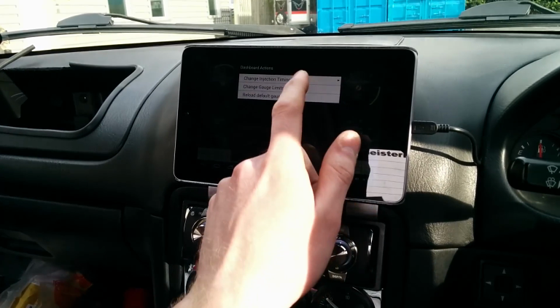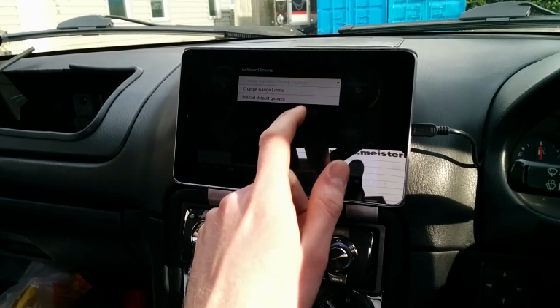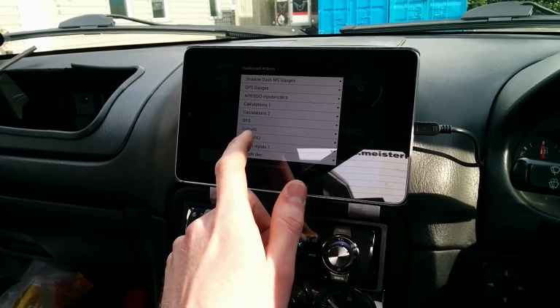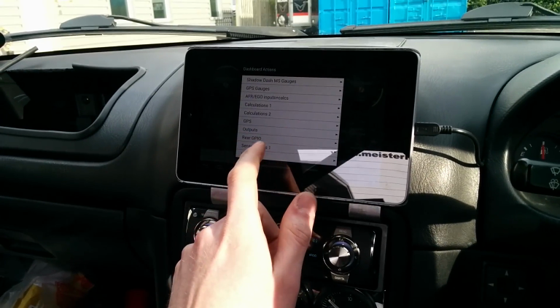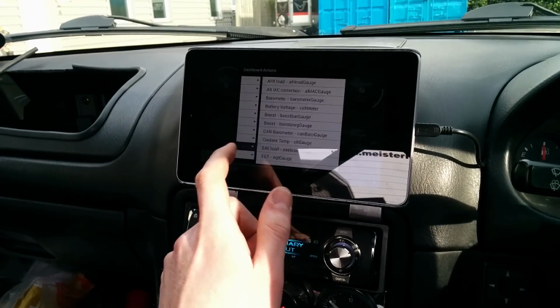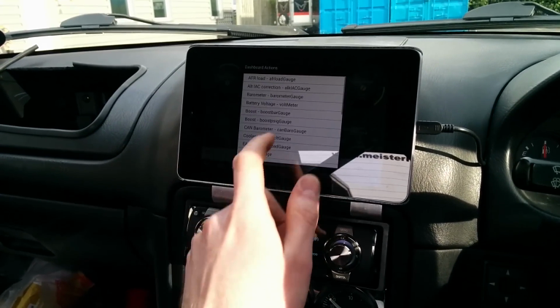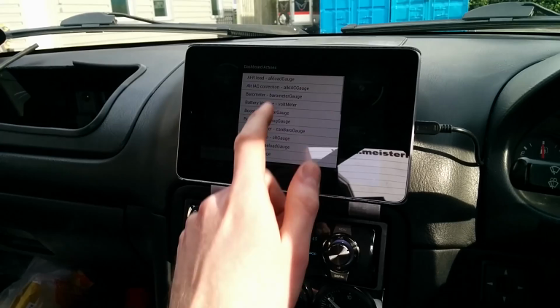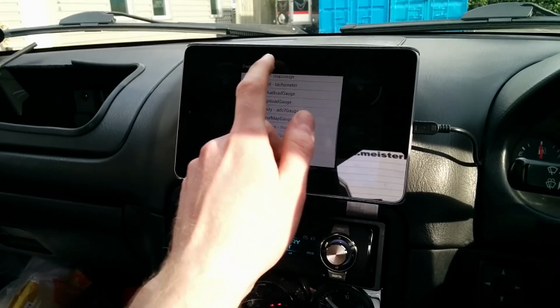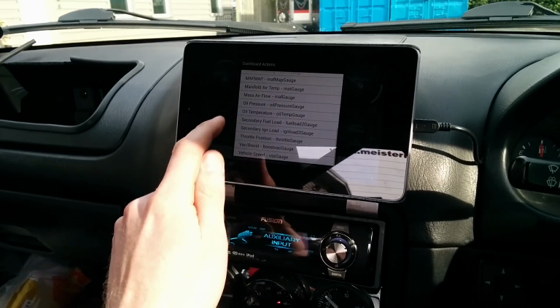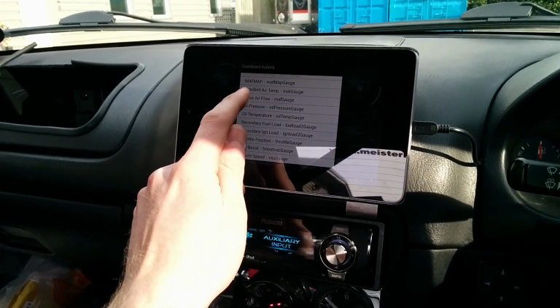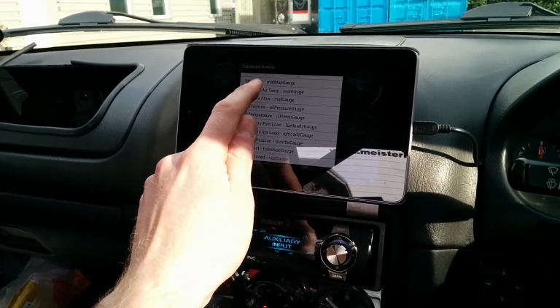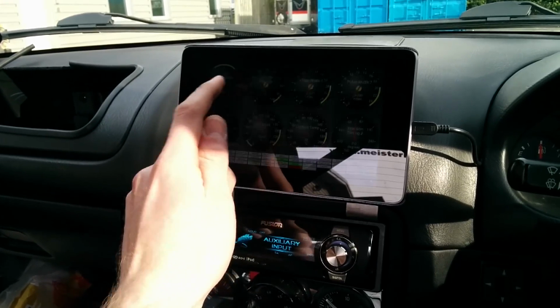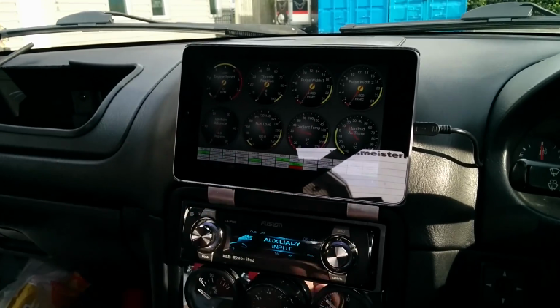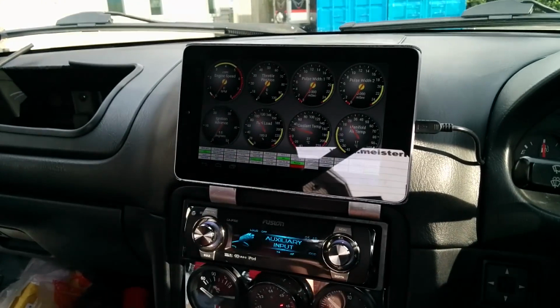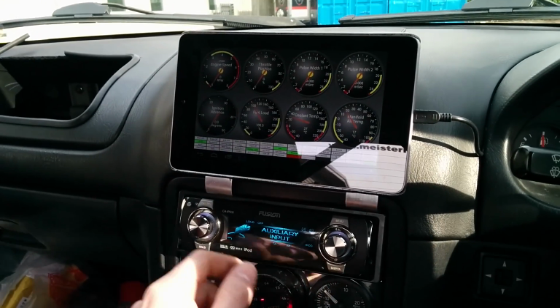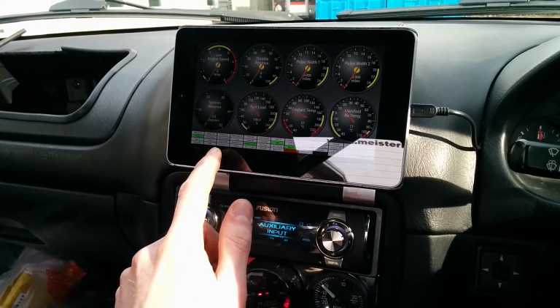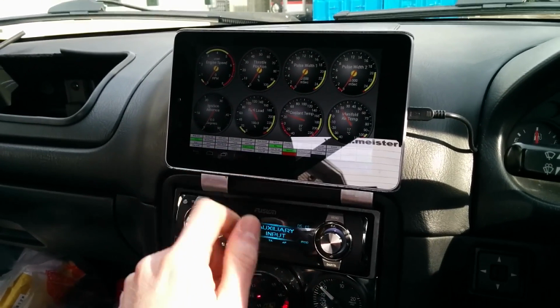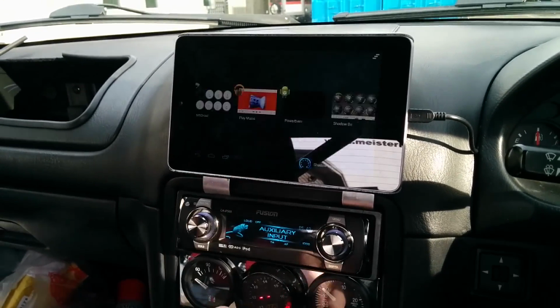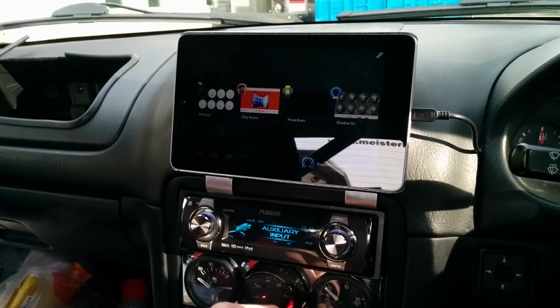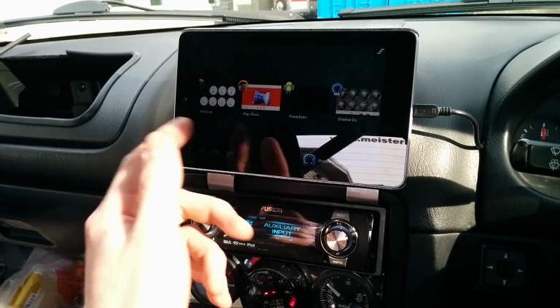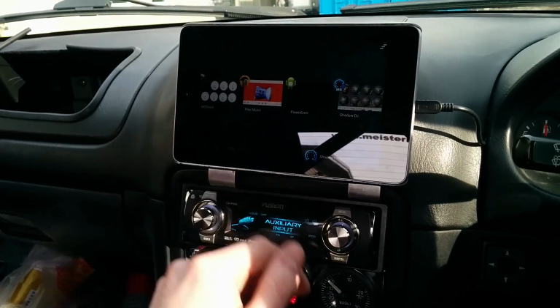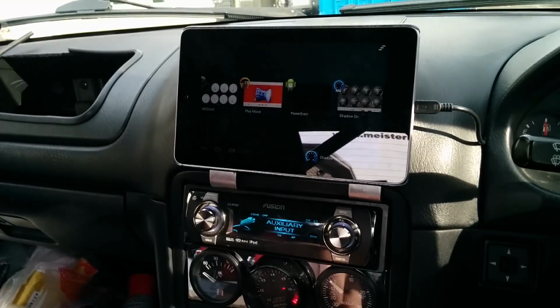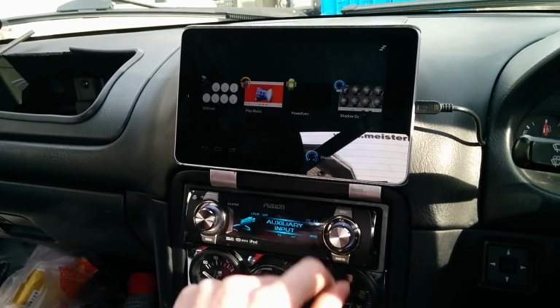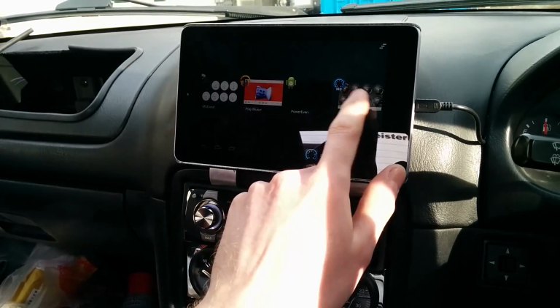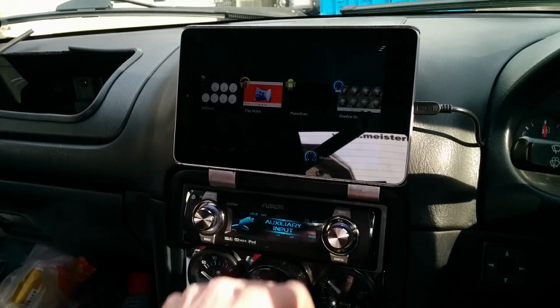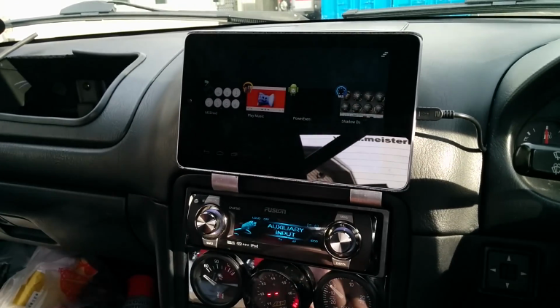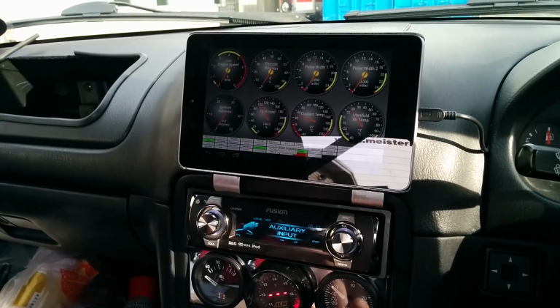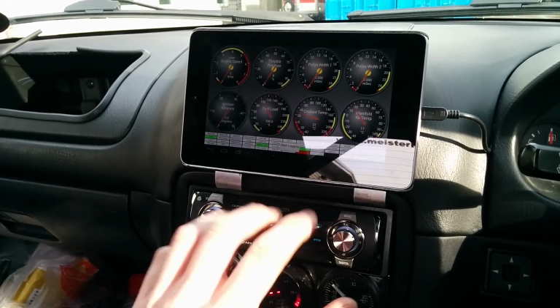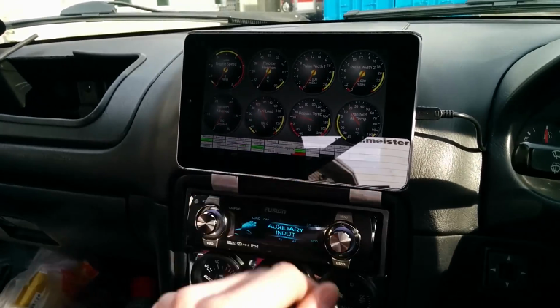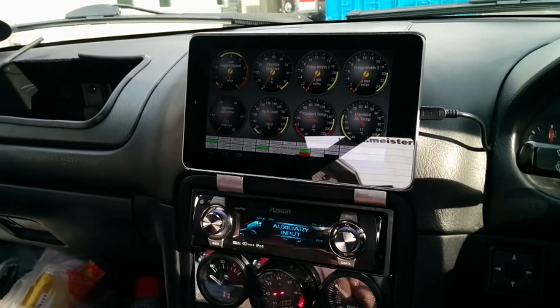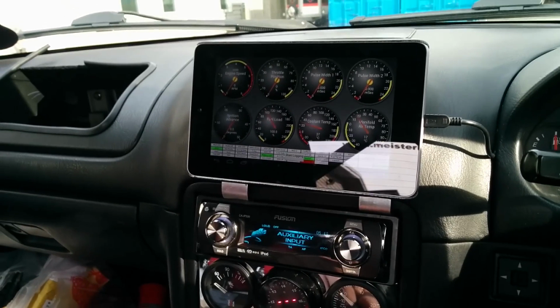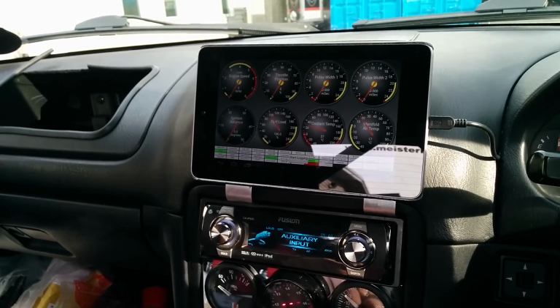If you ever need to use something else, you can just minimize it and use all your other apps — it's not a problem at all. I've got it set up so Shadow Dash is the priority — that's the only one that's opening from recognition.